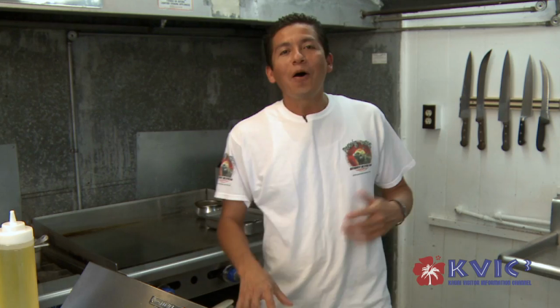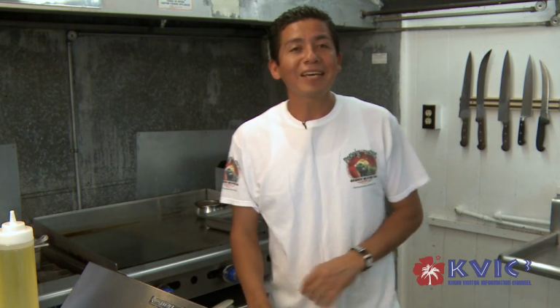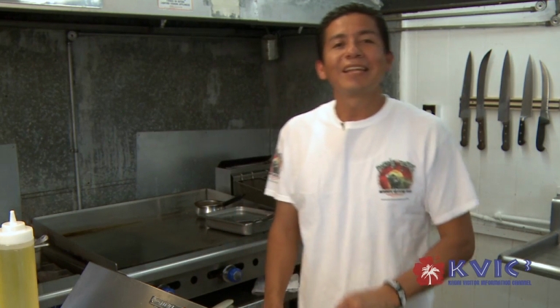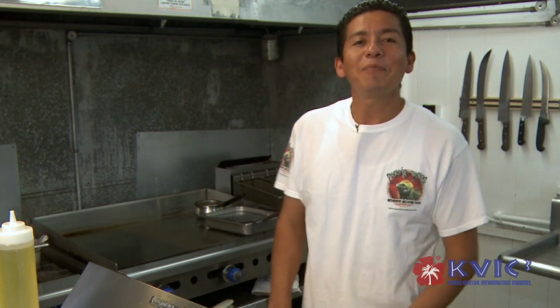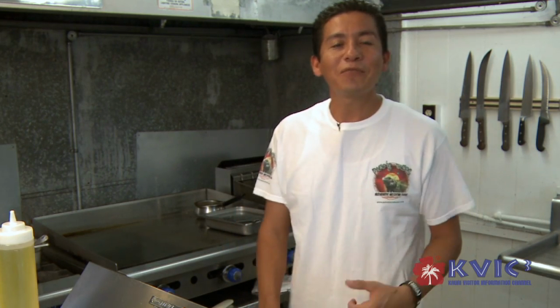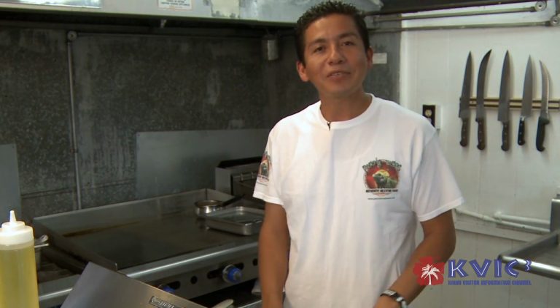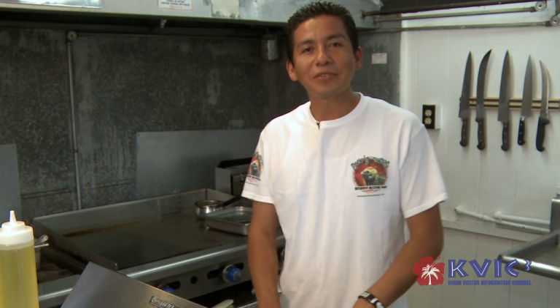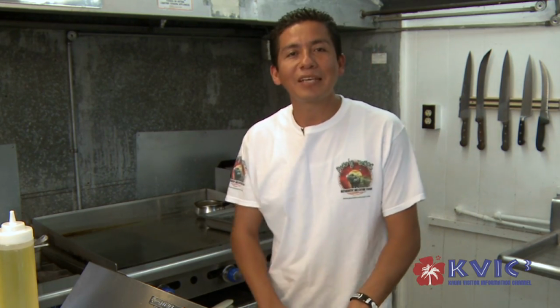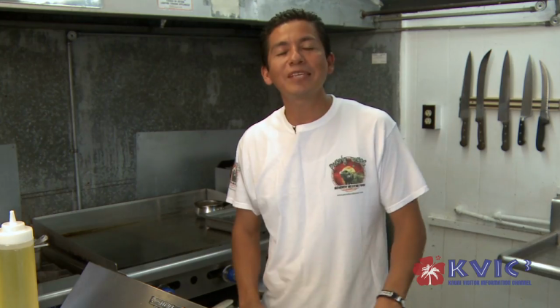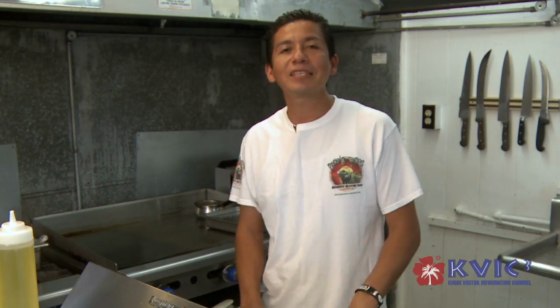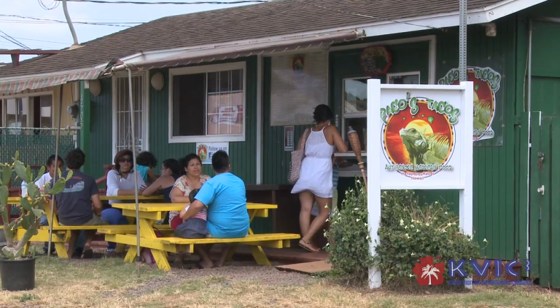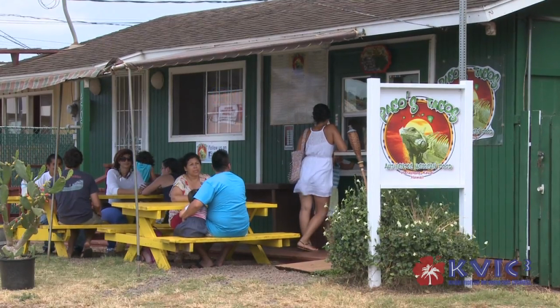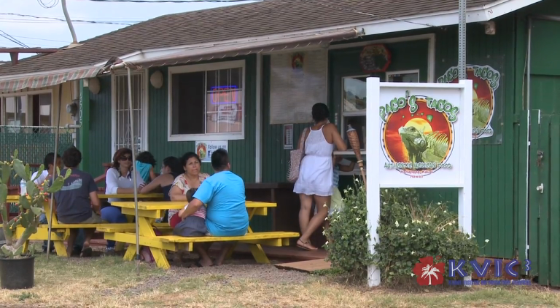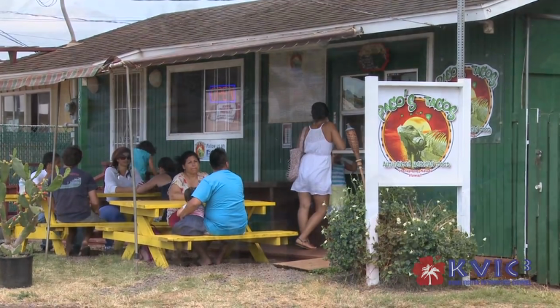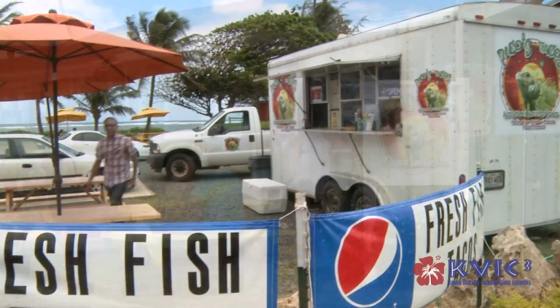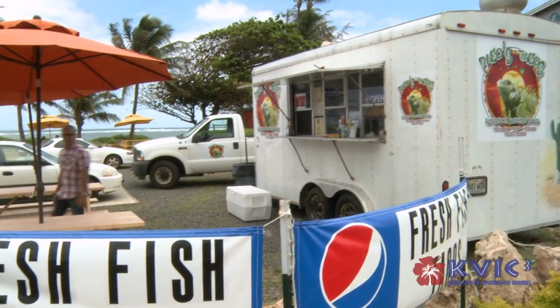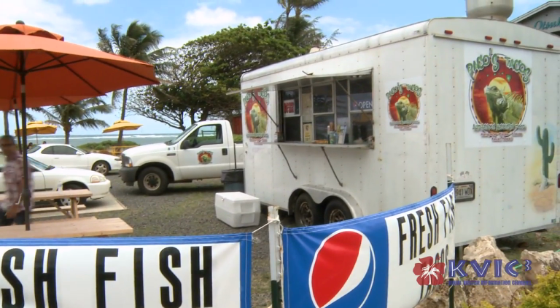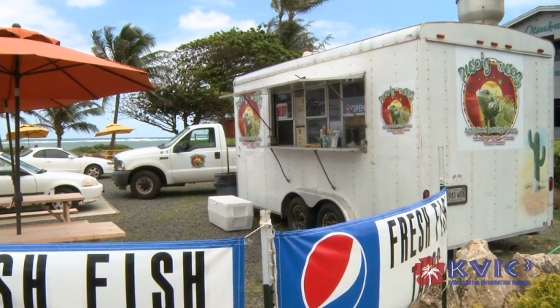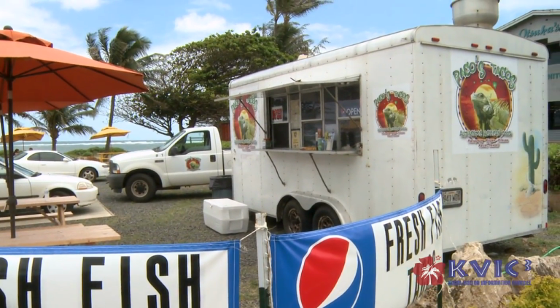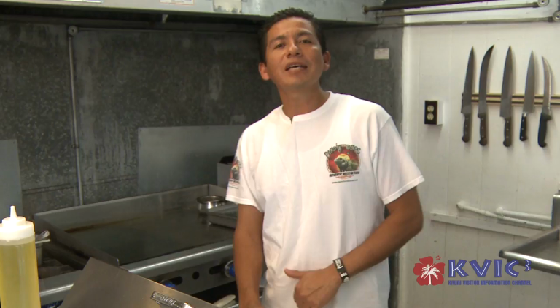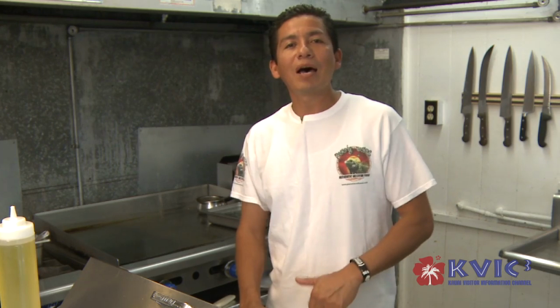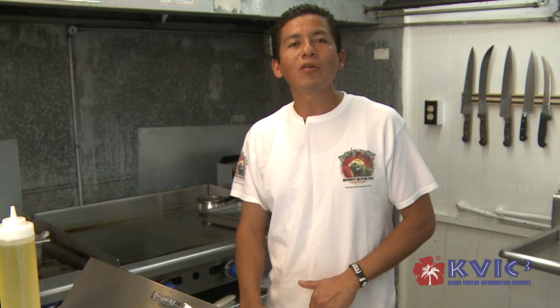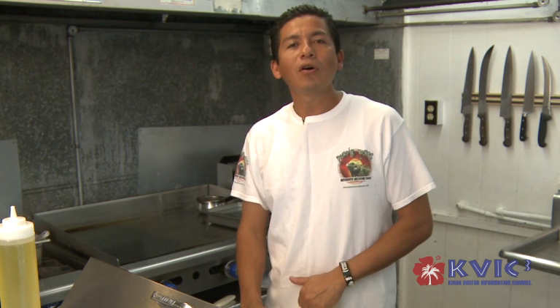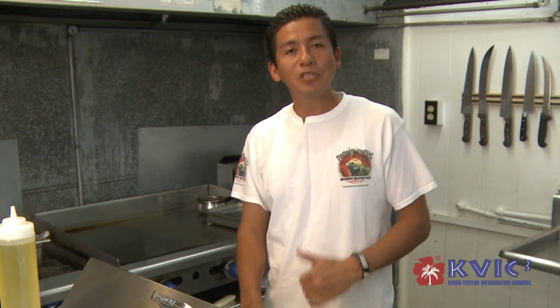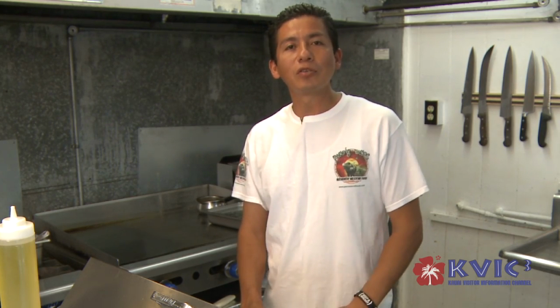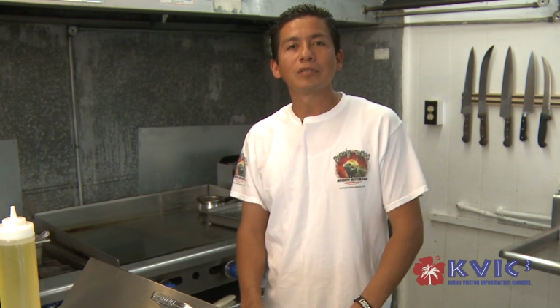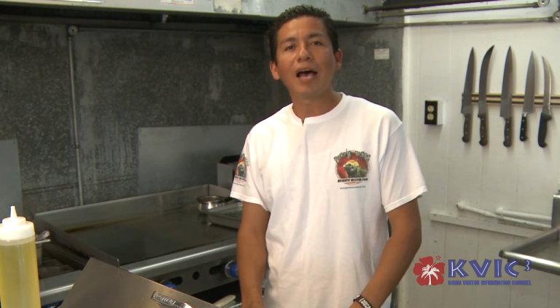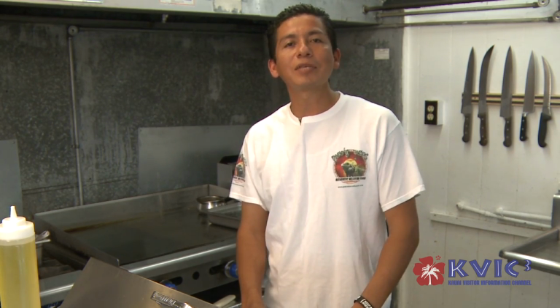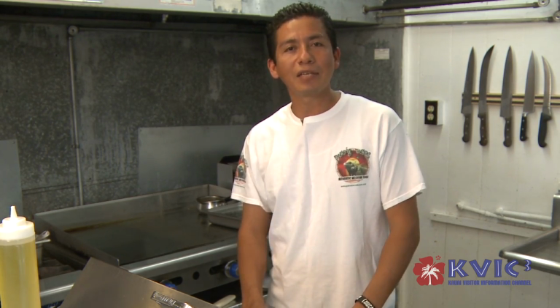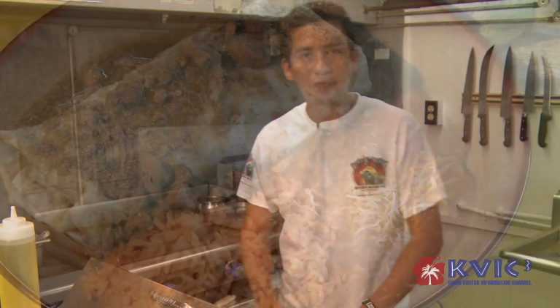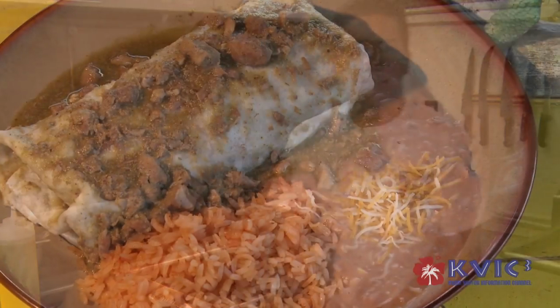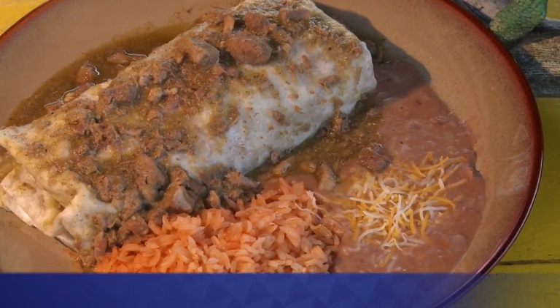Once again, I'm Paco from Paco's Tacos. You can see us in Hanapepe, Kilauea, Nkapa. Gracias, mahalo, hope to see you soon. Hasta la vista.